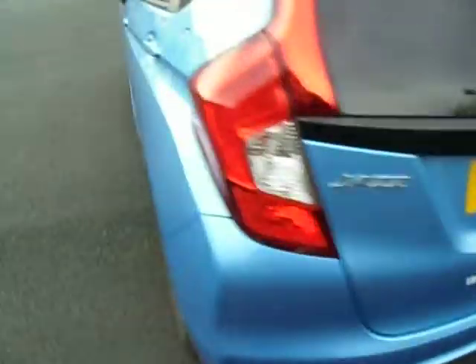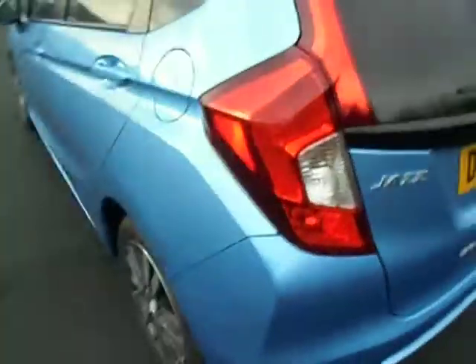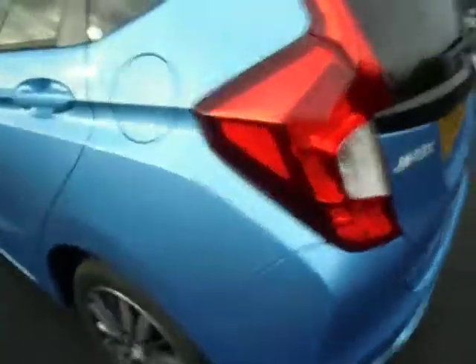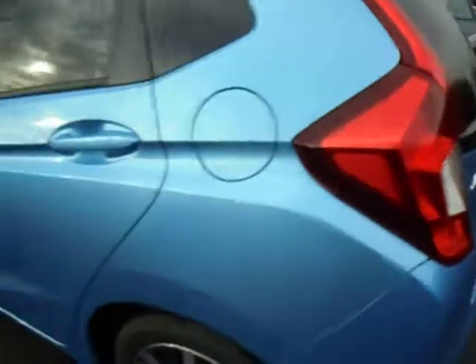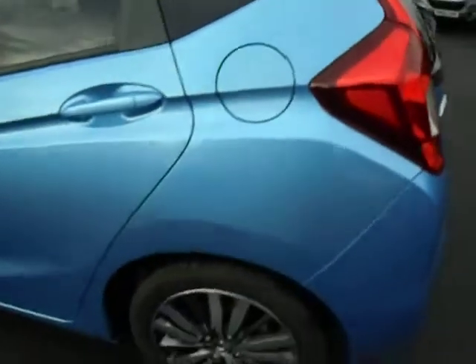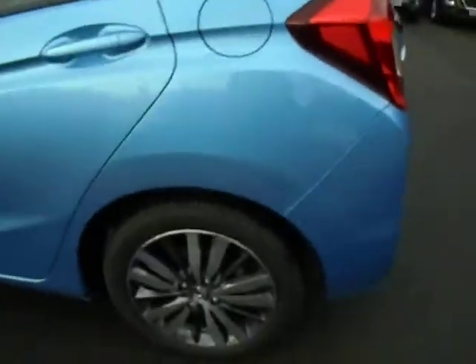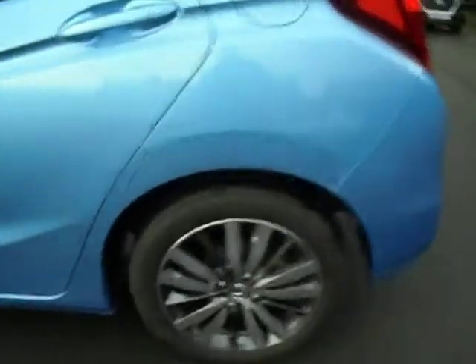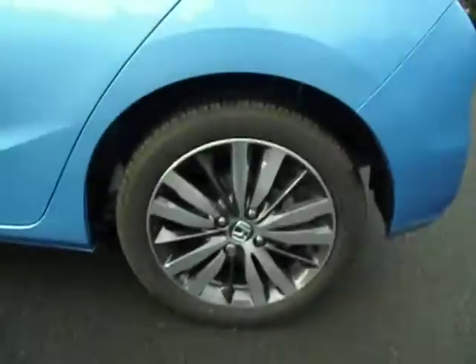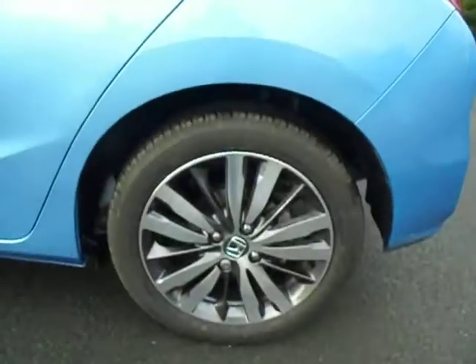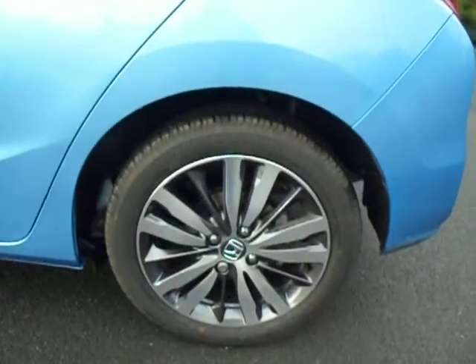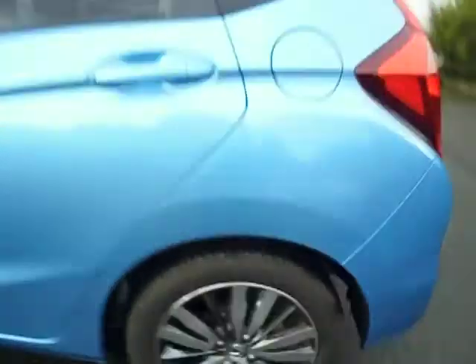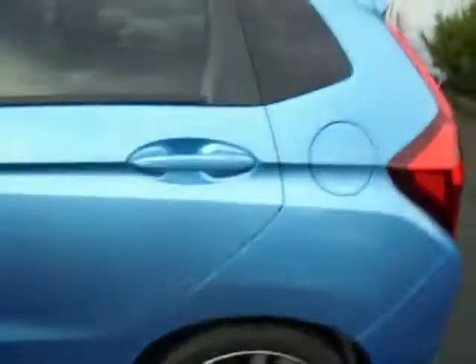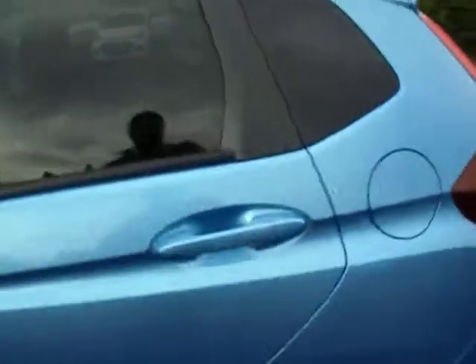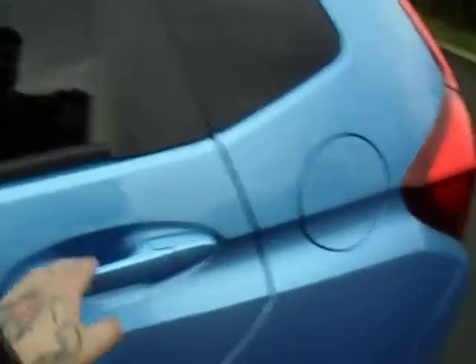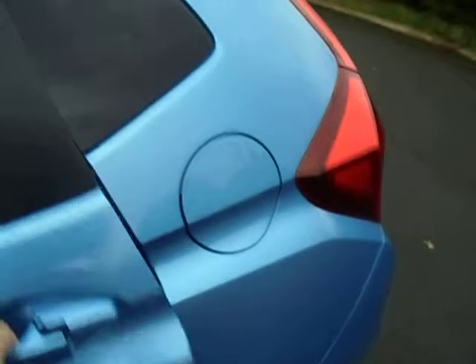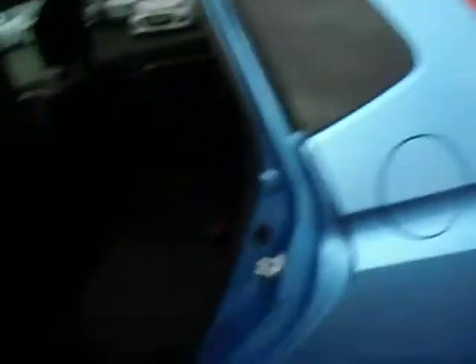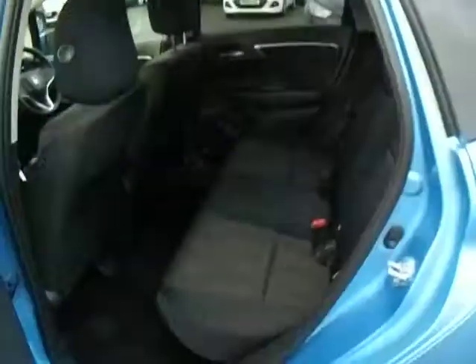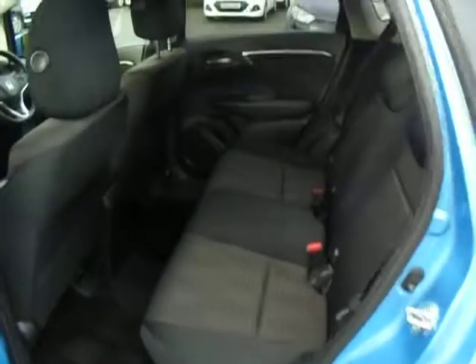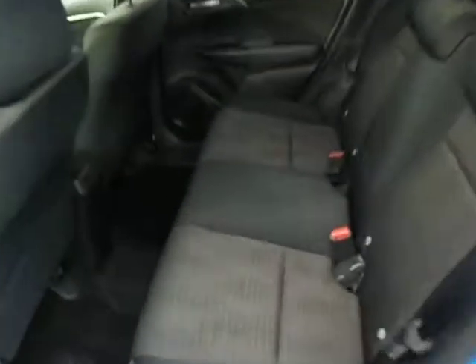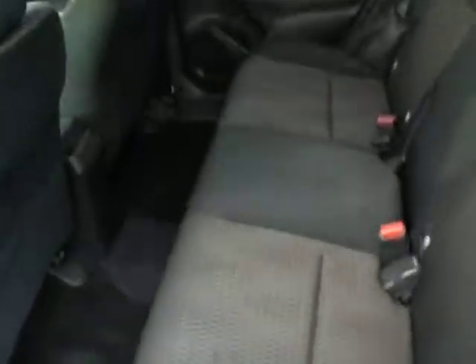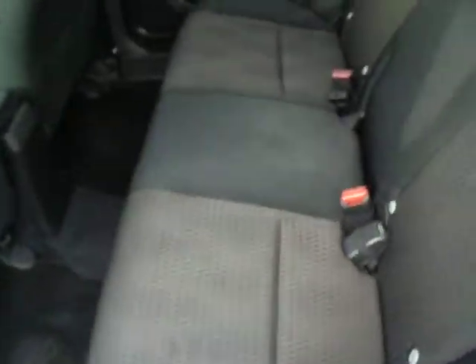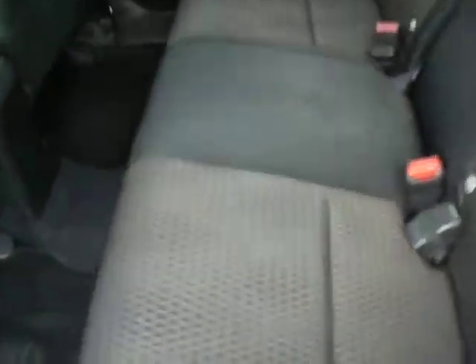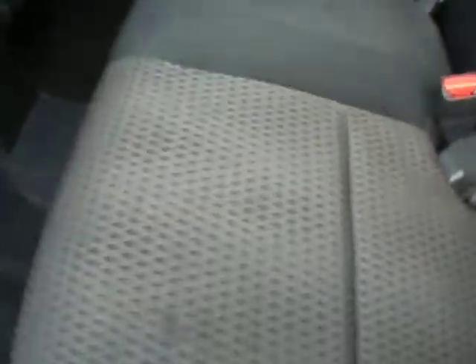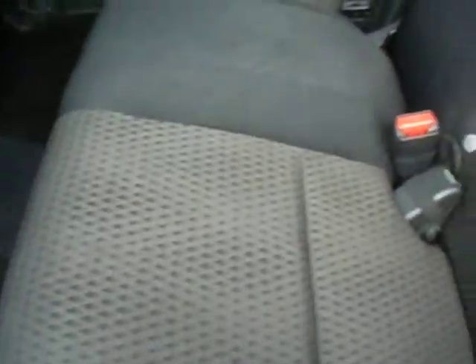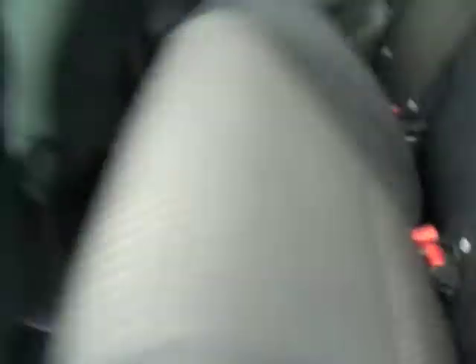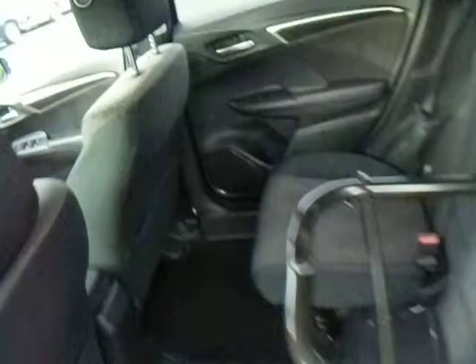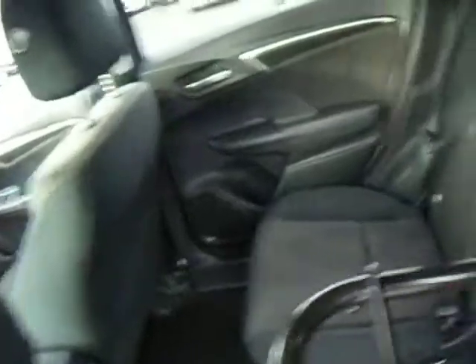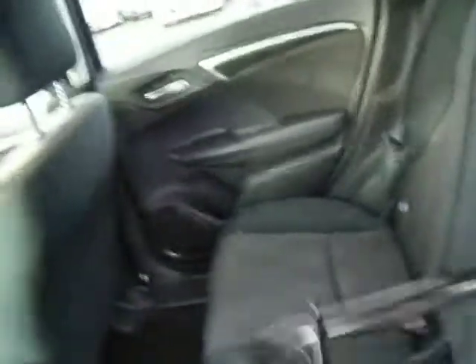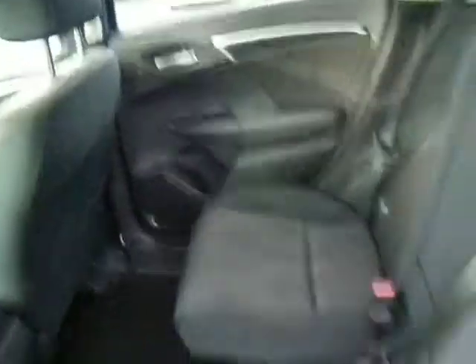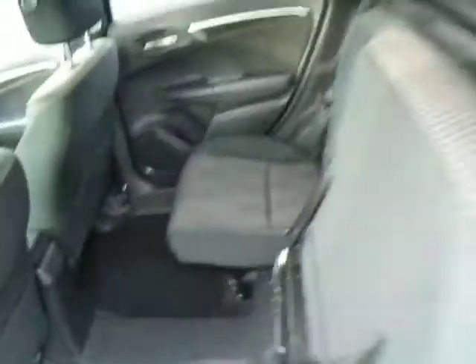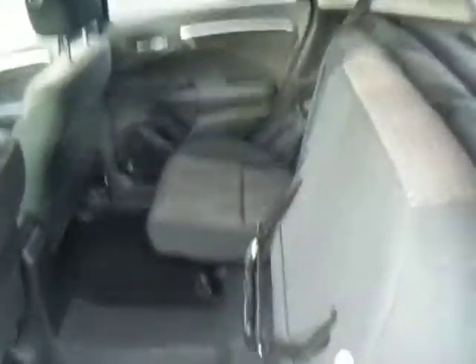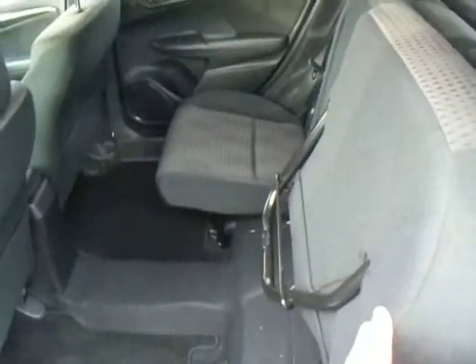Great car this one. So 16 inch alloy wheels. I'll show you the back — it's cloth interior, but with it being a Jazz of course, you've got your magic seats which is just great.